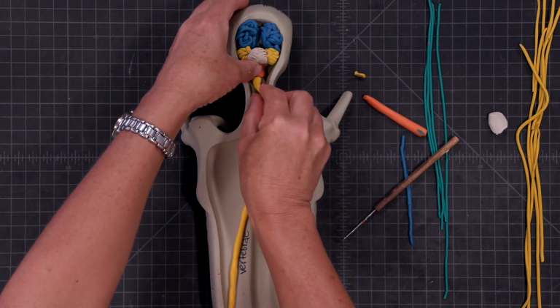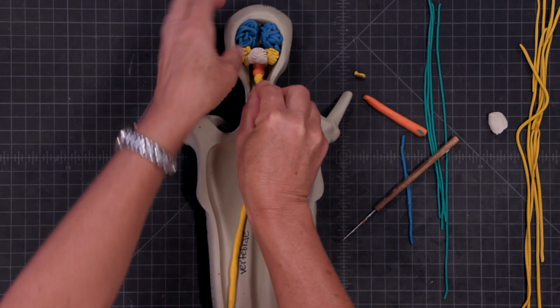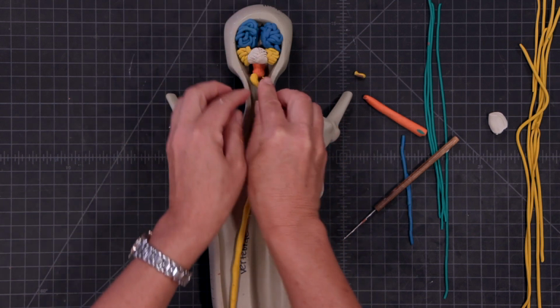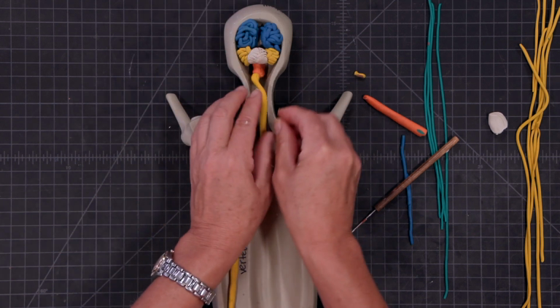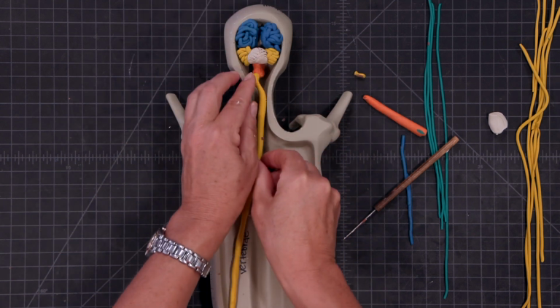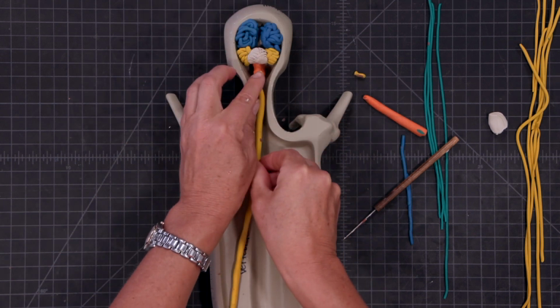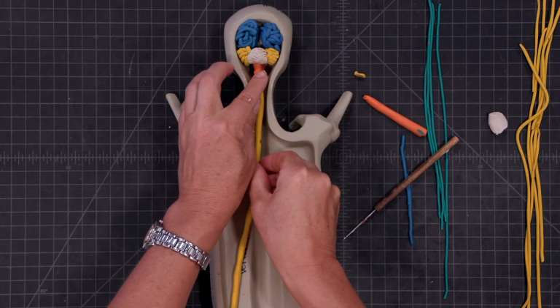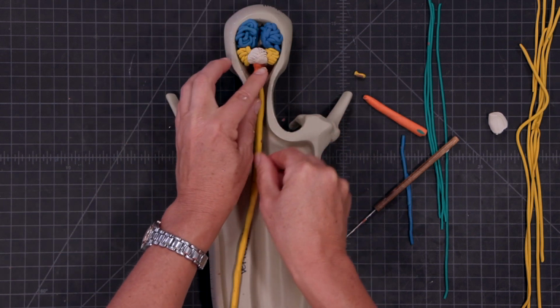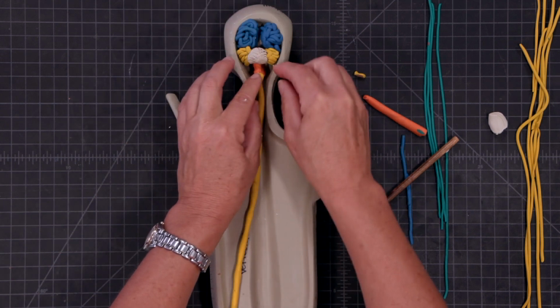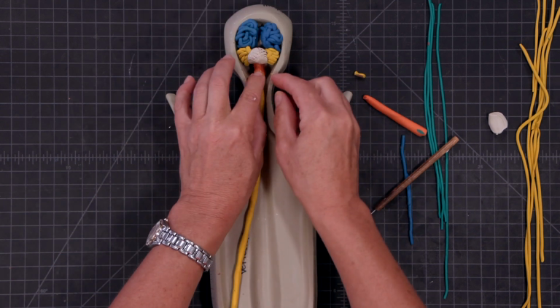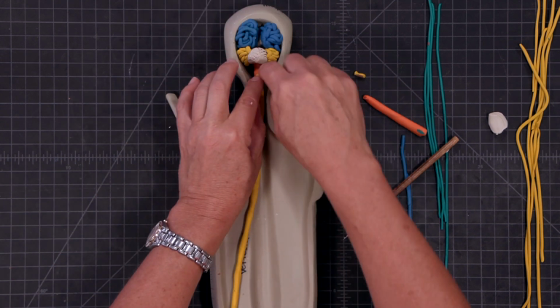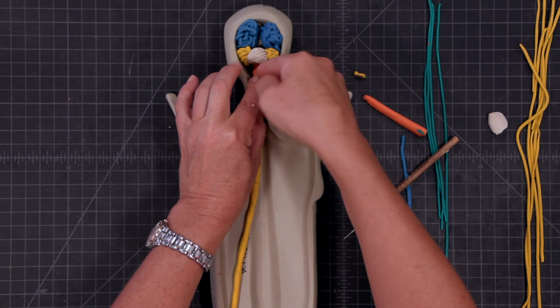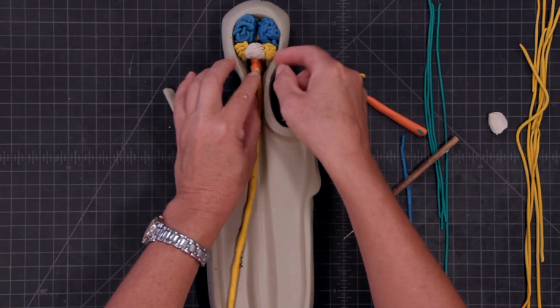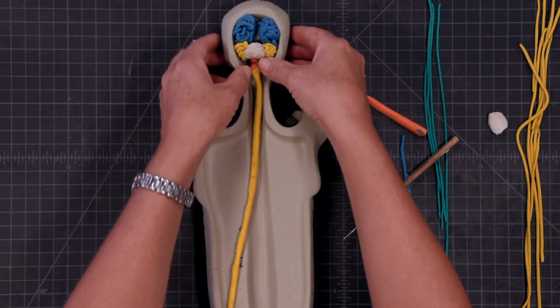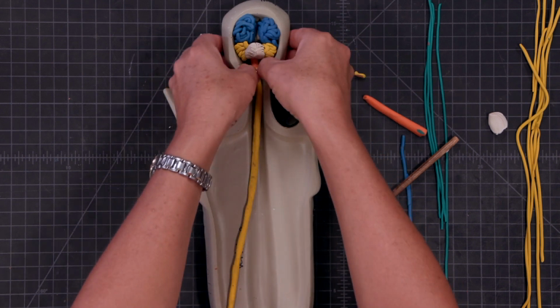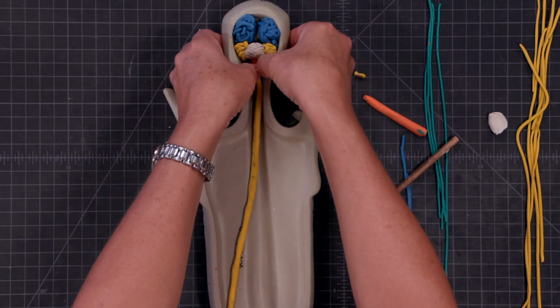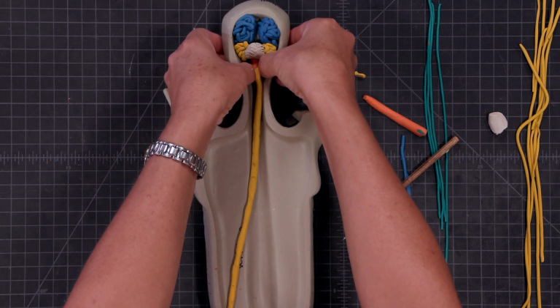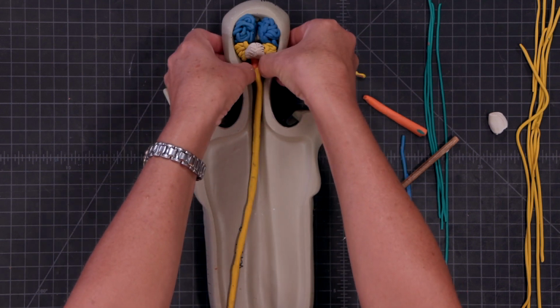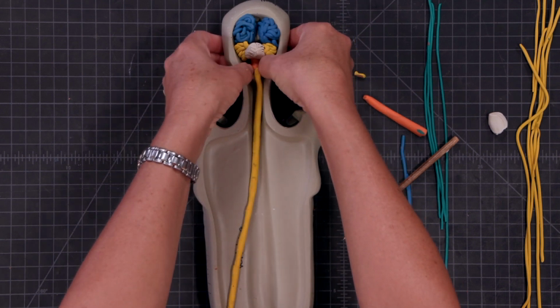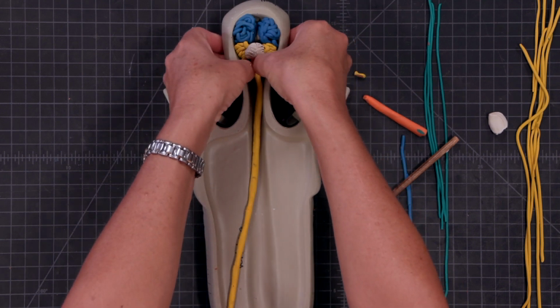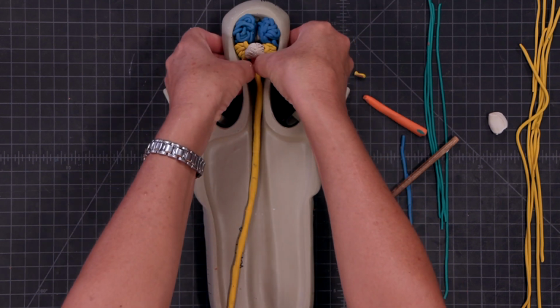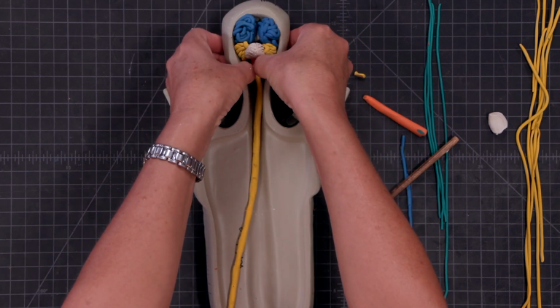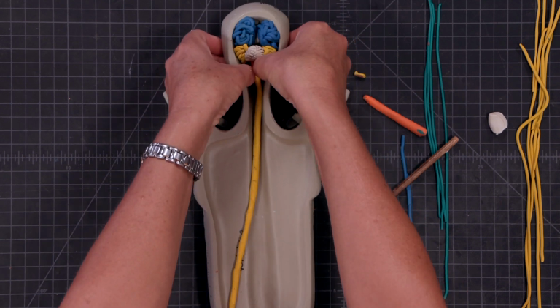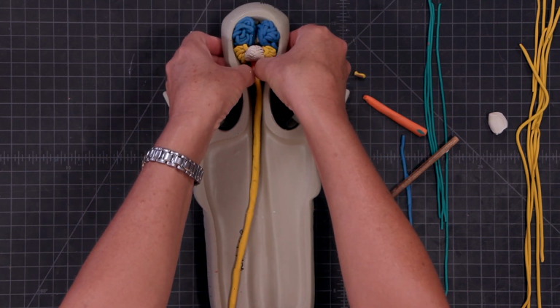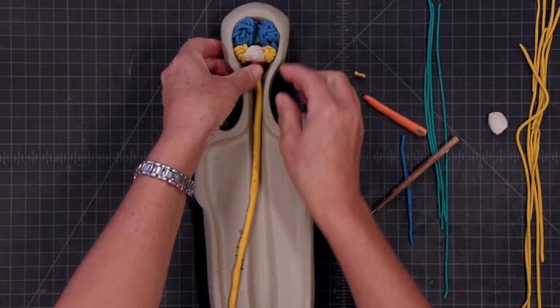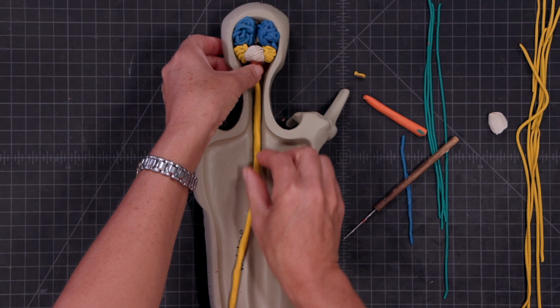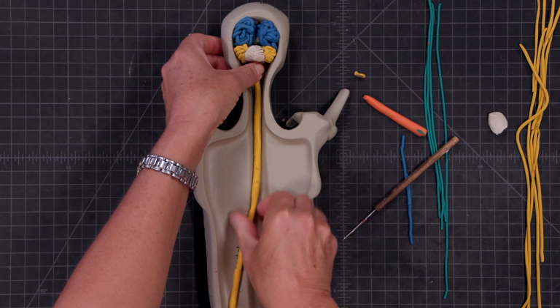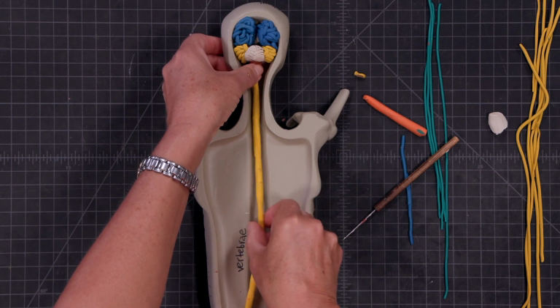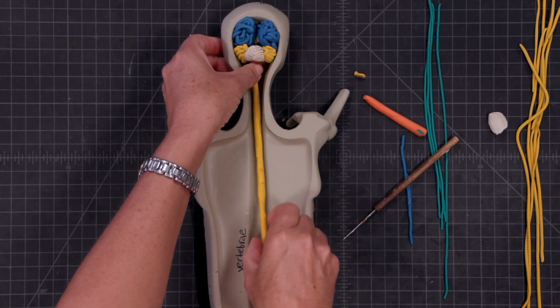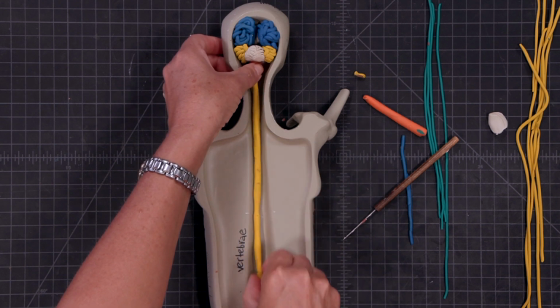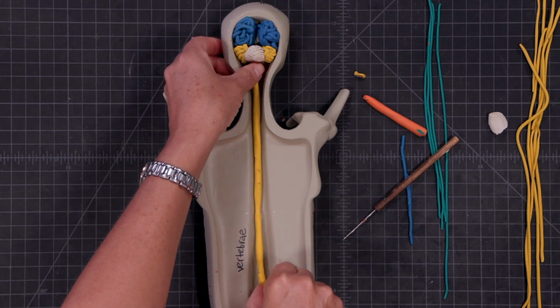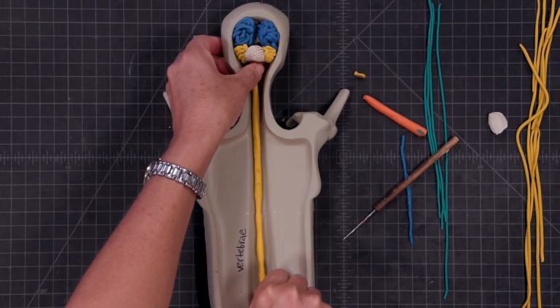So now I'm going to teach you about the nervous system and also lead you in building it. I'm going to use my fingernails to push it together, and we're going to go down through the vertebral canal.